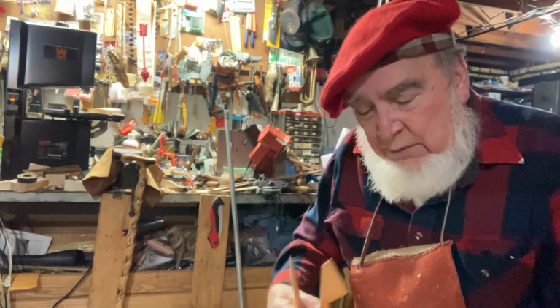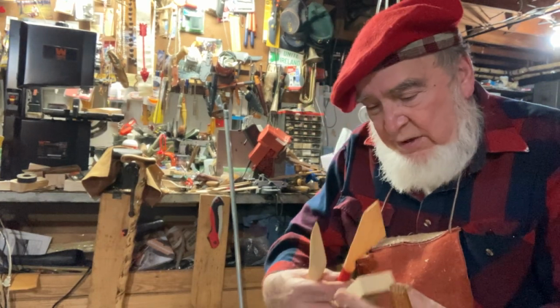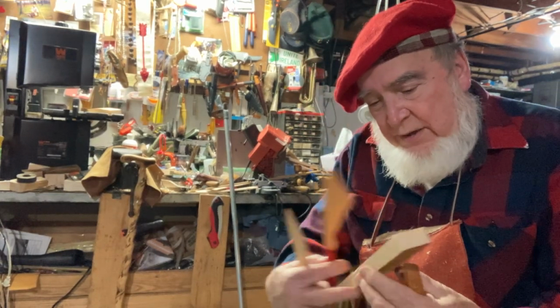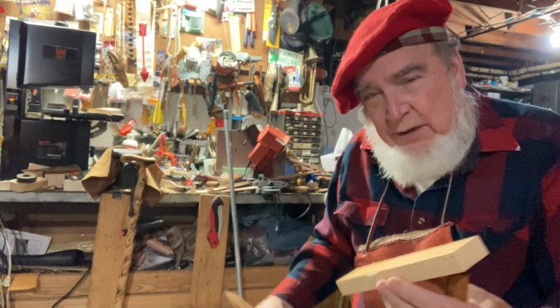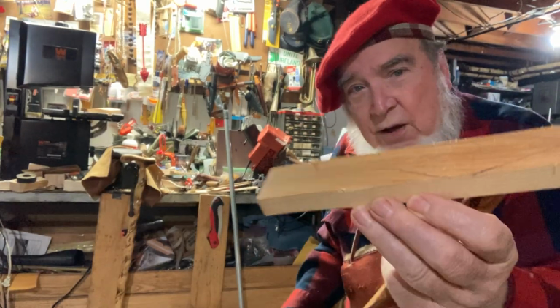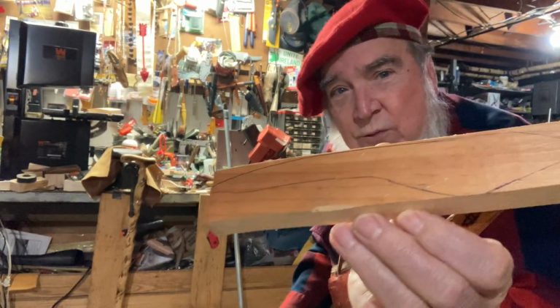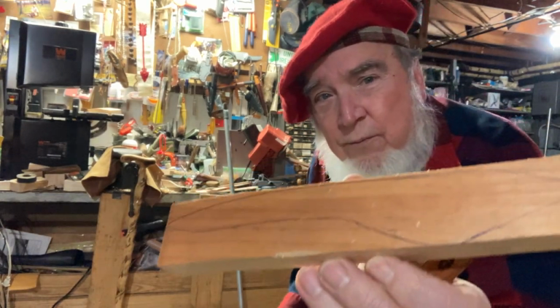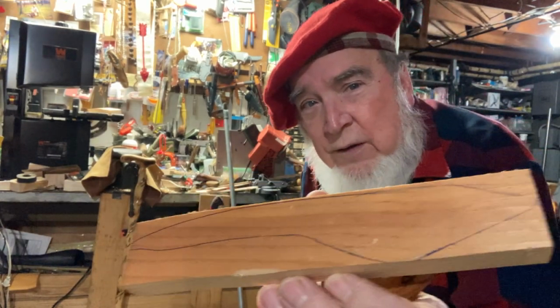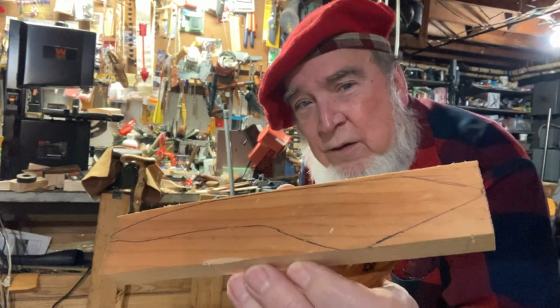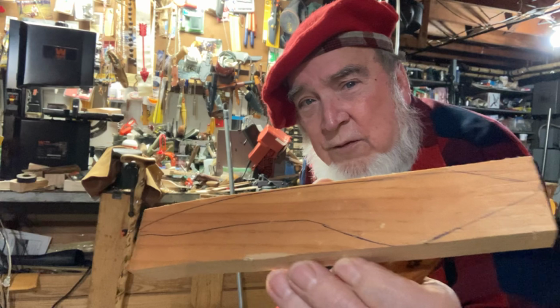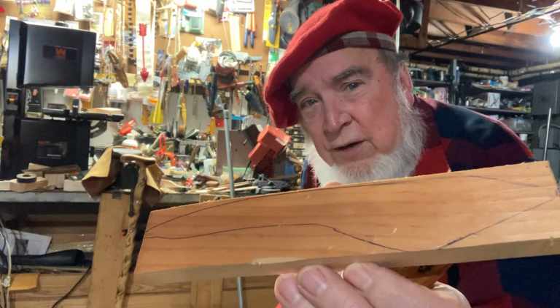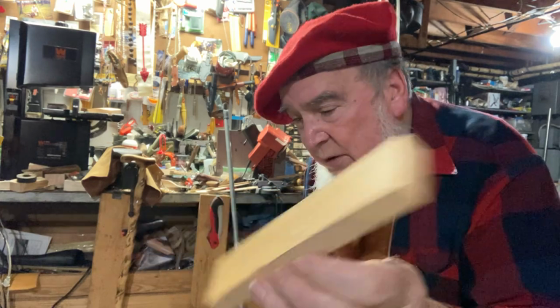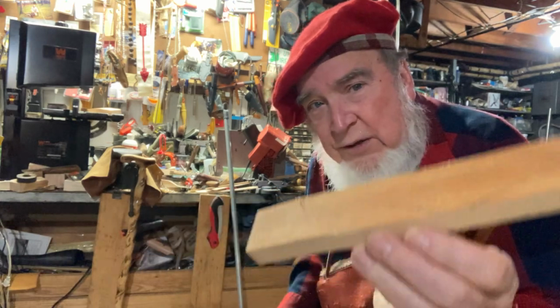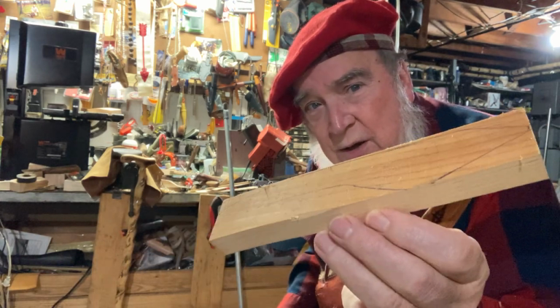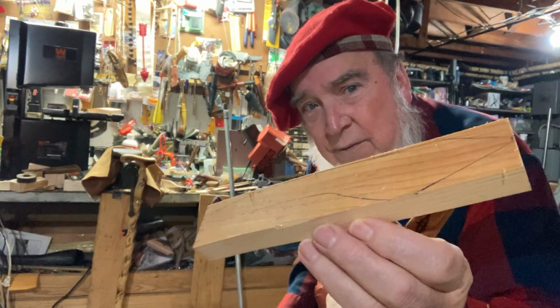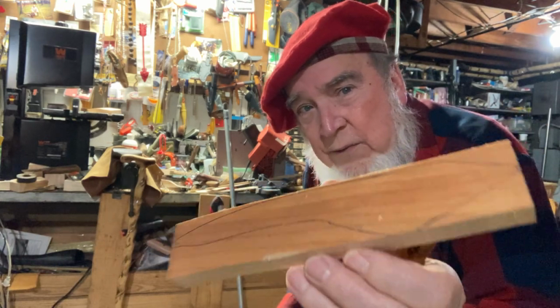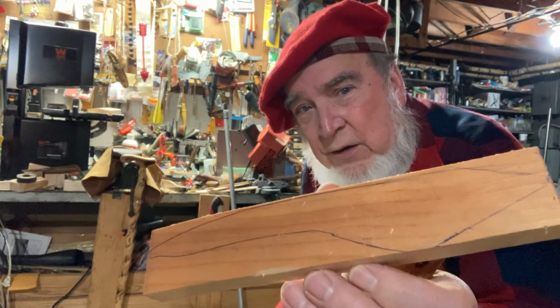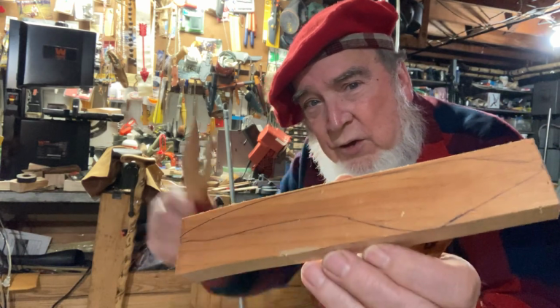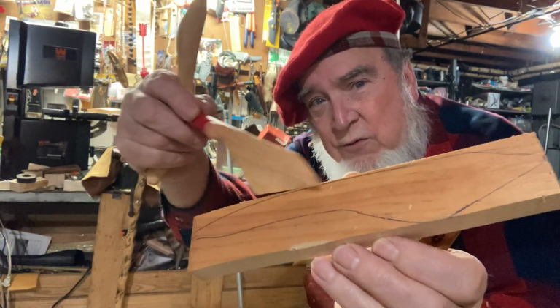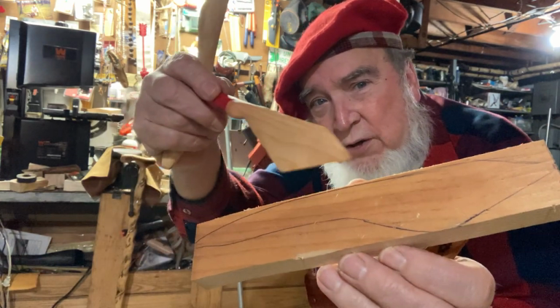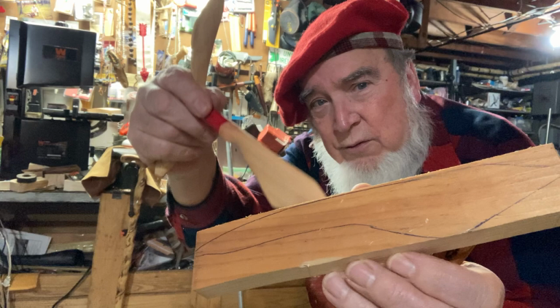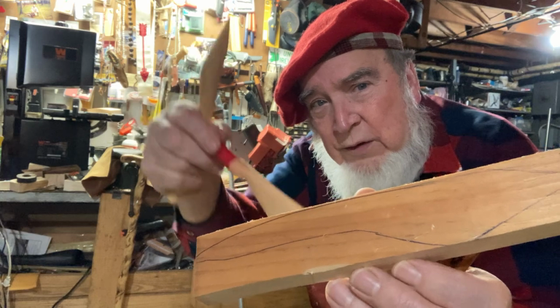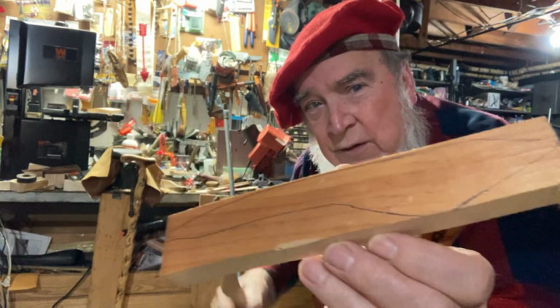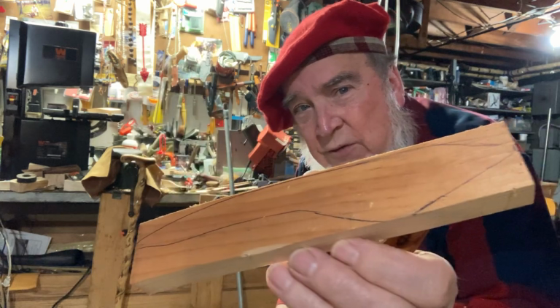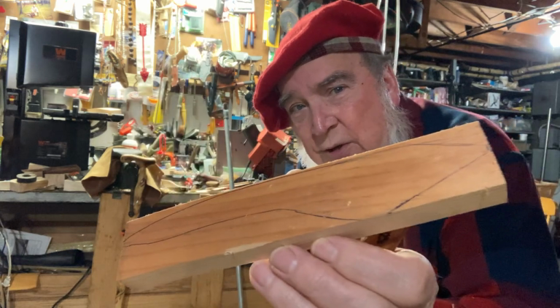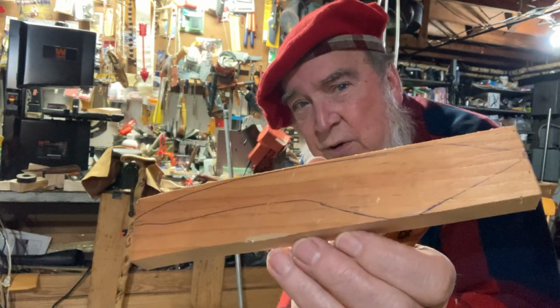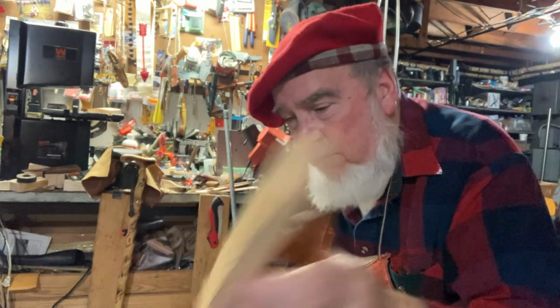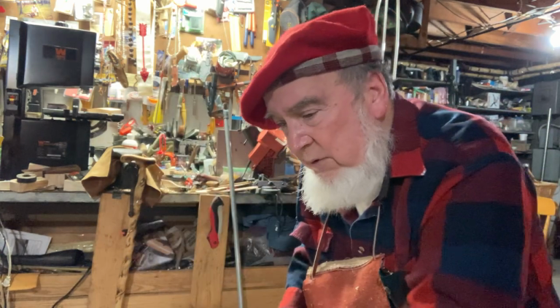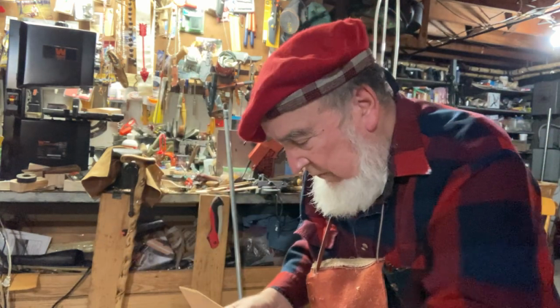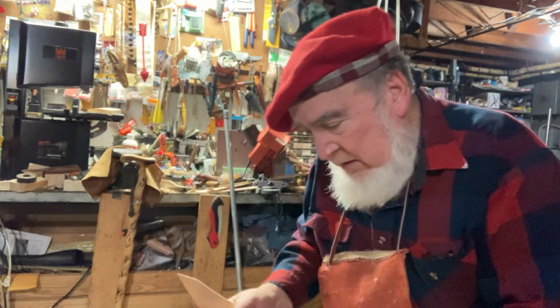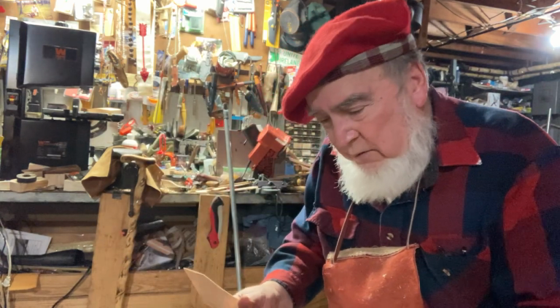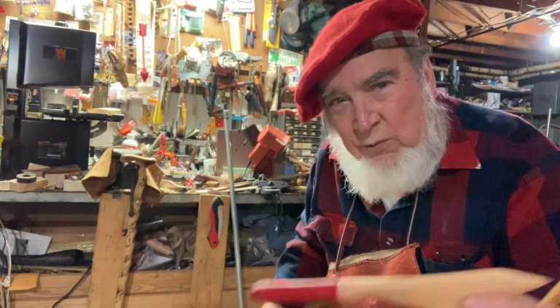When I start out, I draw on a piece of wood — you can see the diagram there — and then I chop it out. You can also use a saw in there too, make little stop cuts if you want.